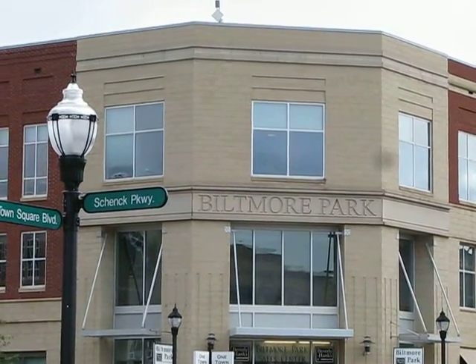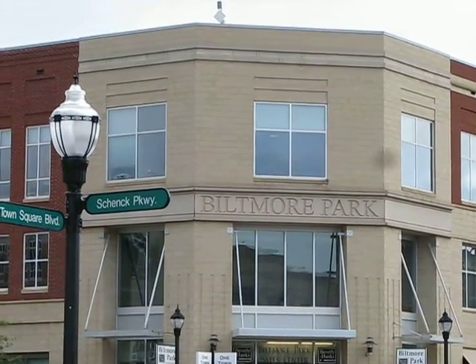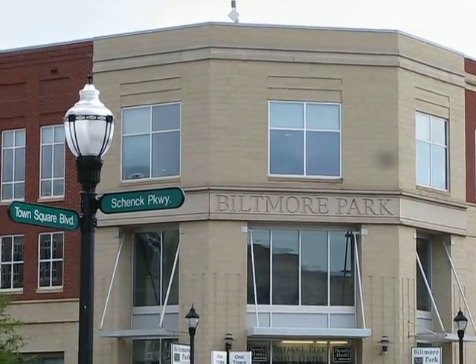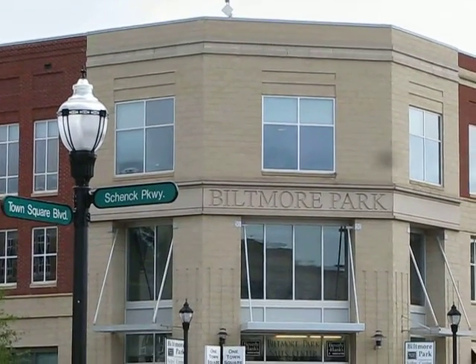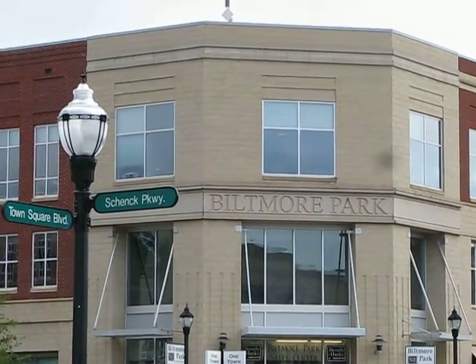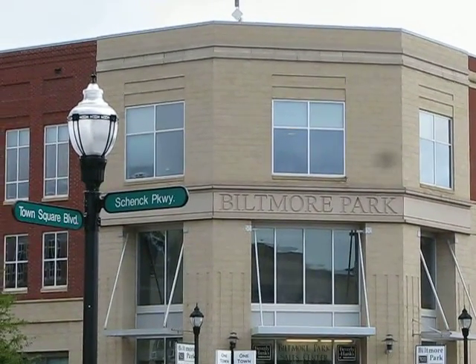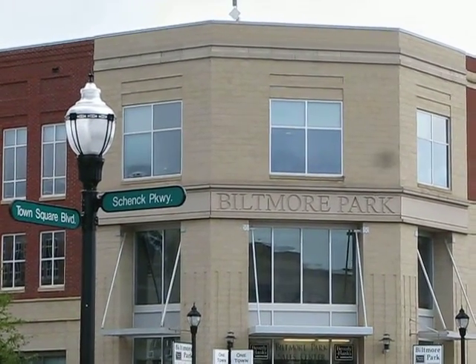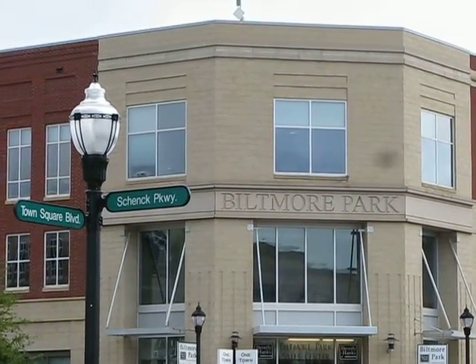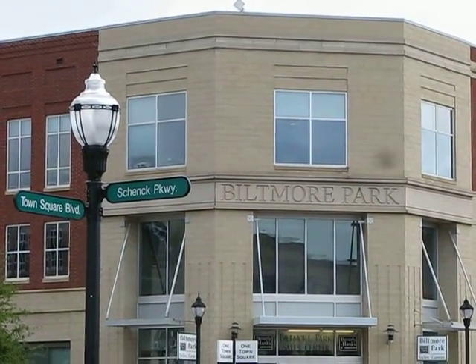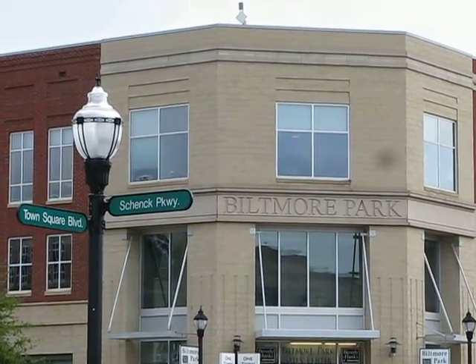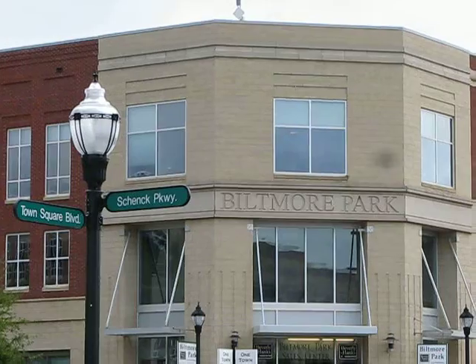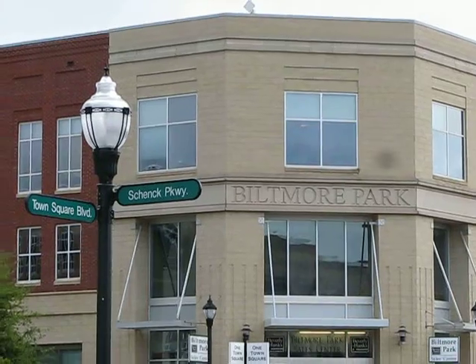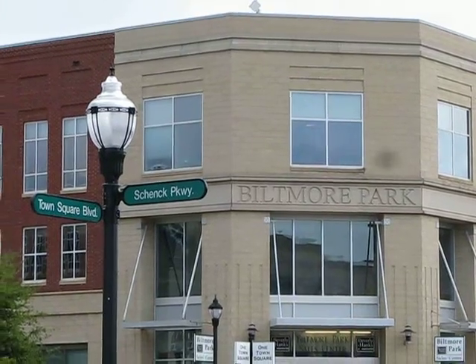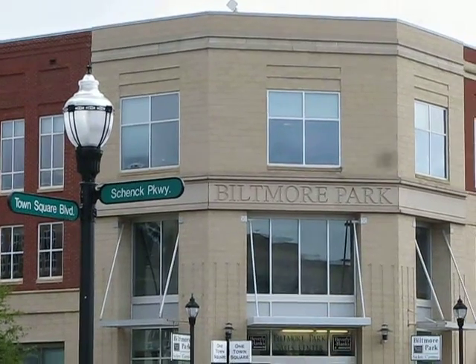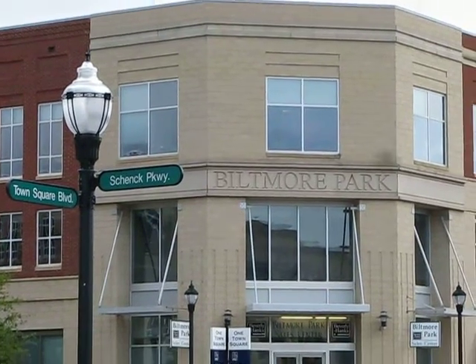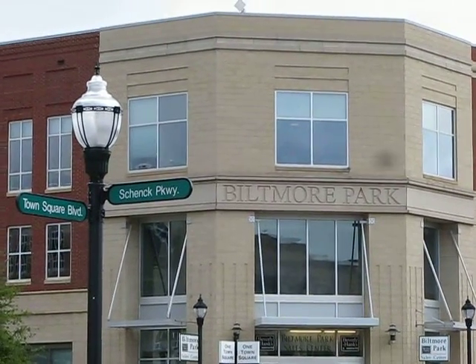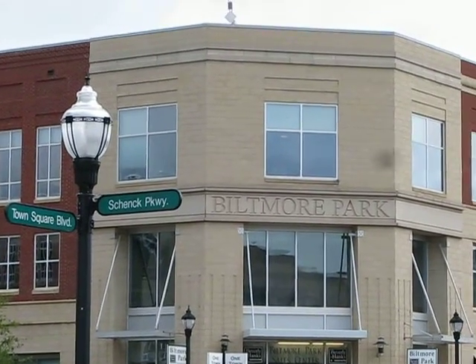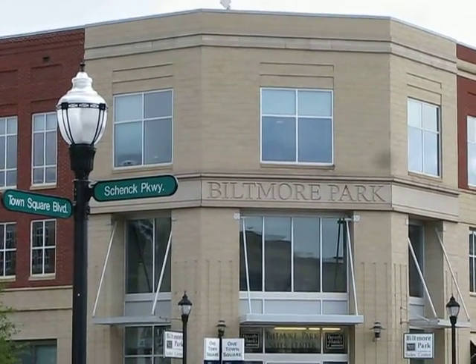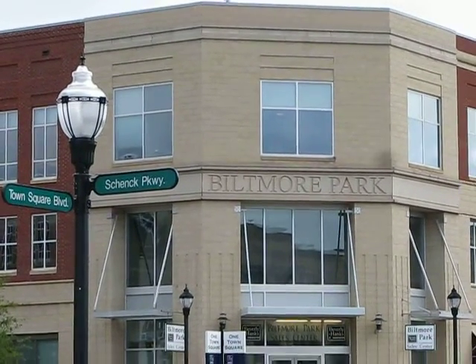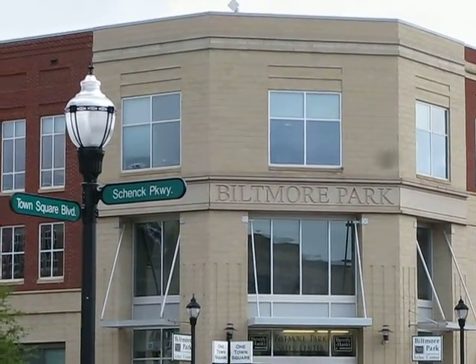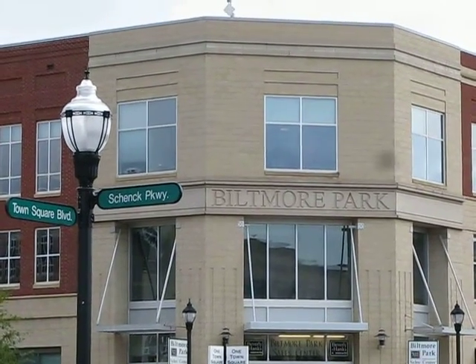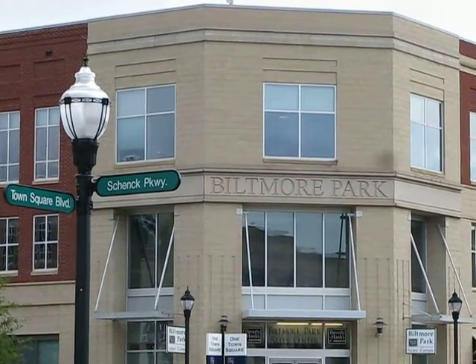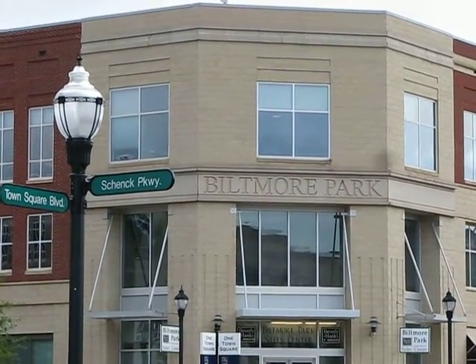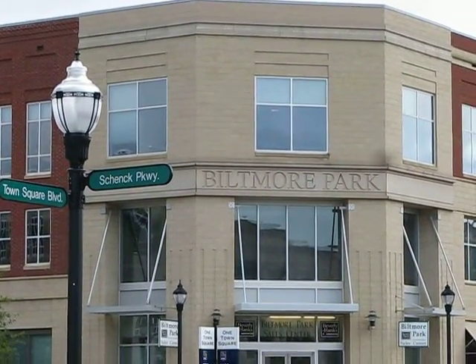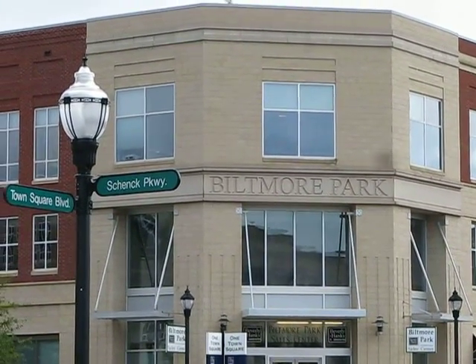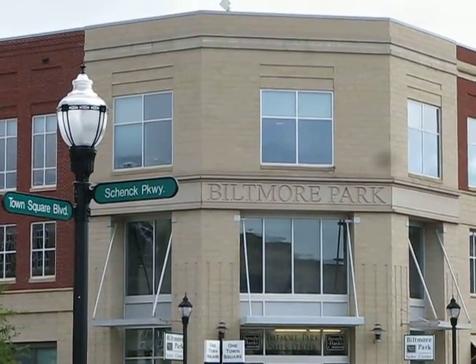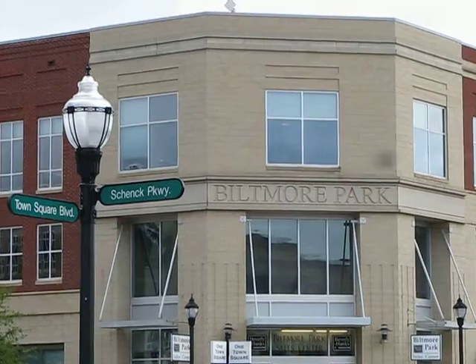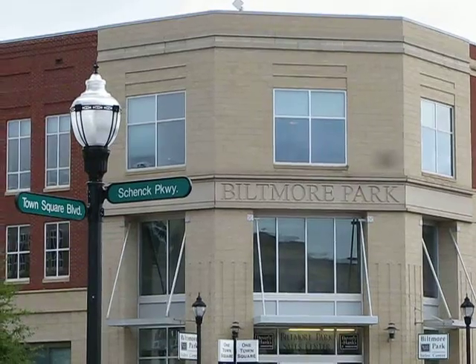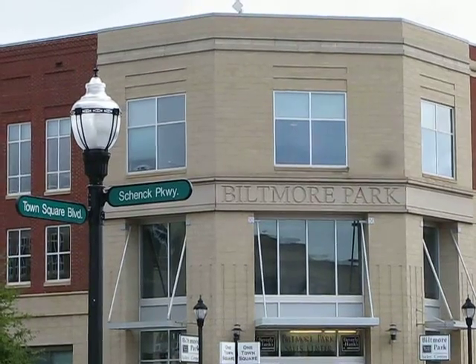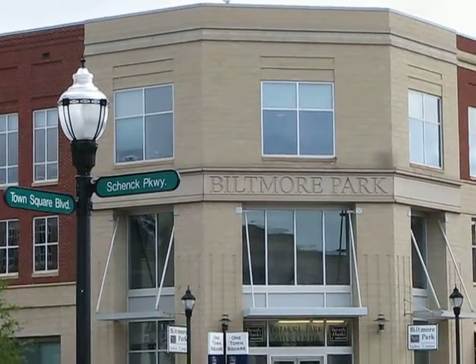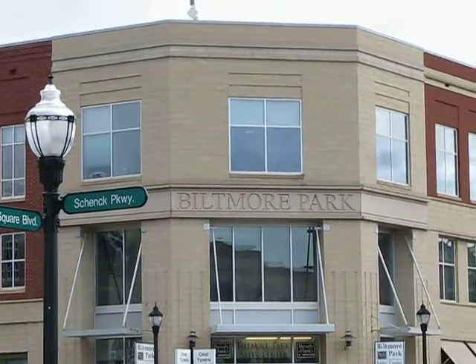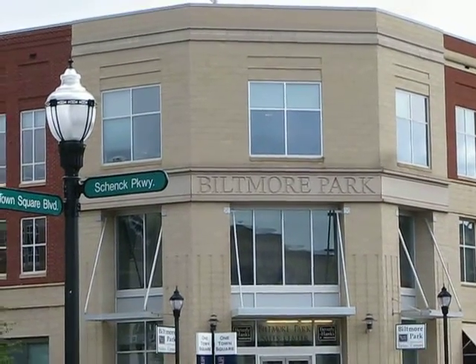Hello, my name is Scott Barfield of Scott Barfield Realty. I'm here in Biltmore Park to give you a little walking tour. Try to imagine that you're out of town, never been here before — what would you want to know about it?